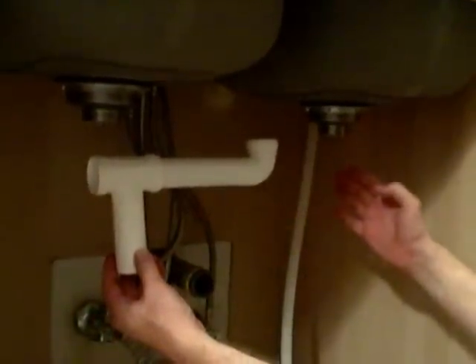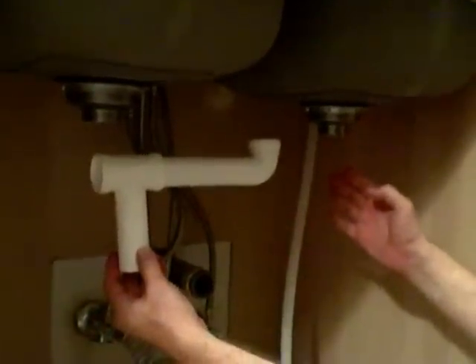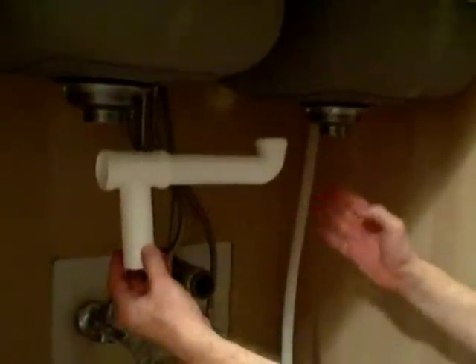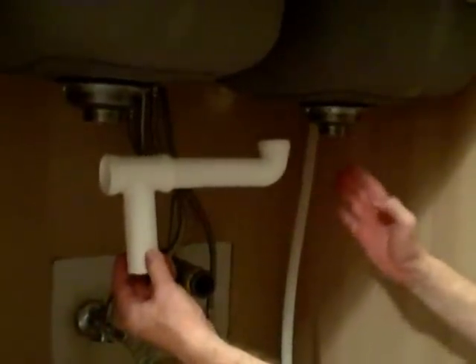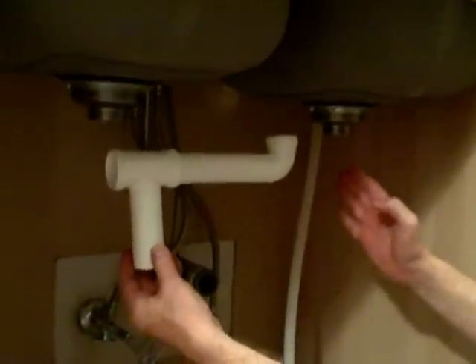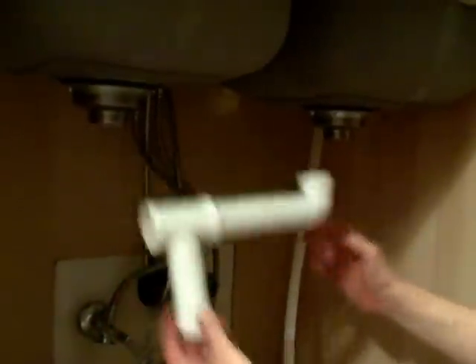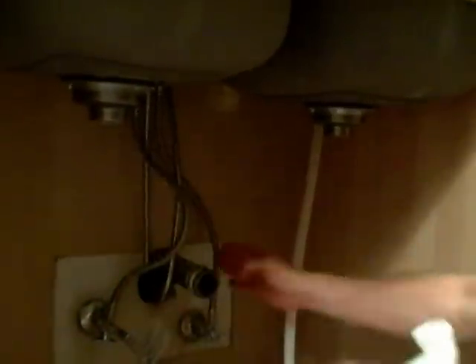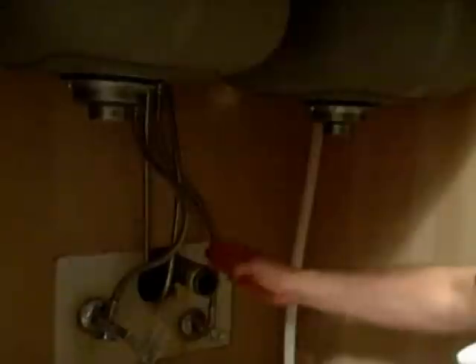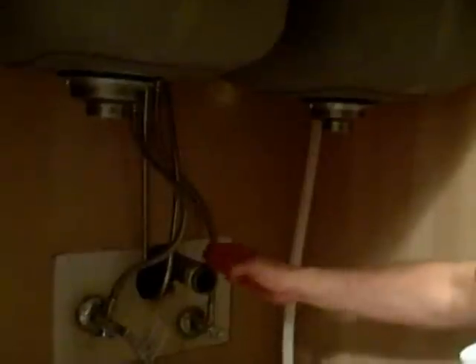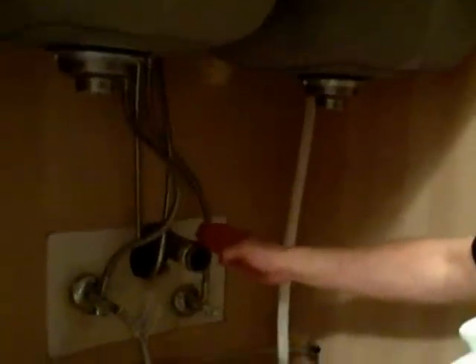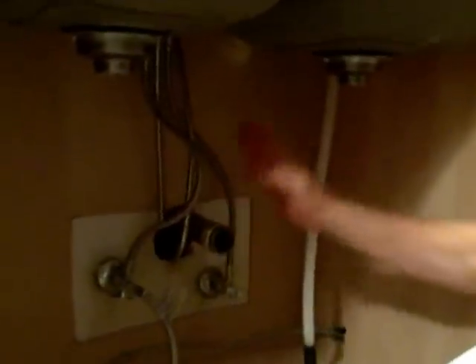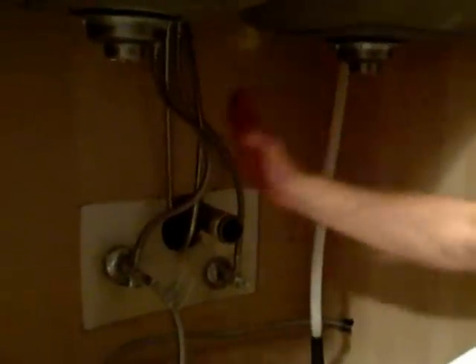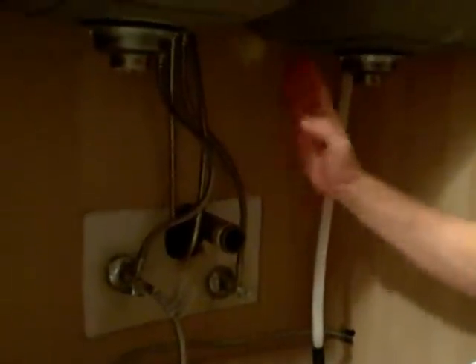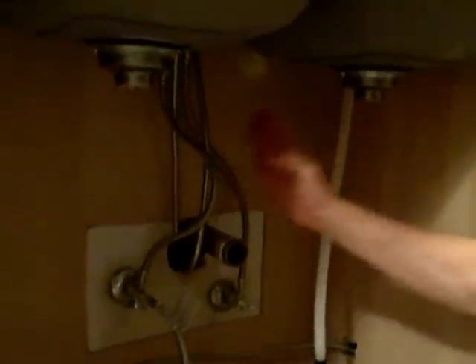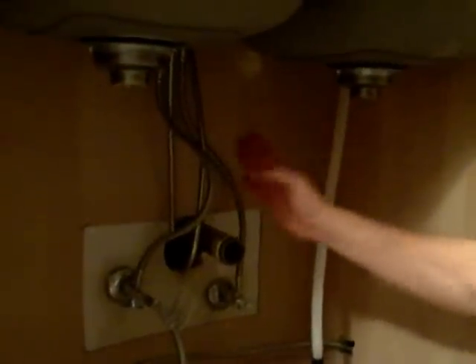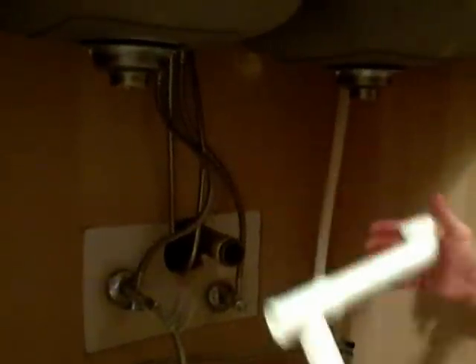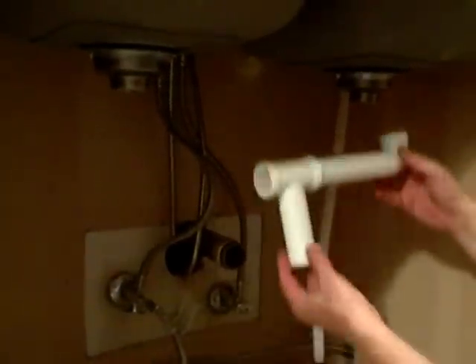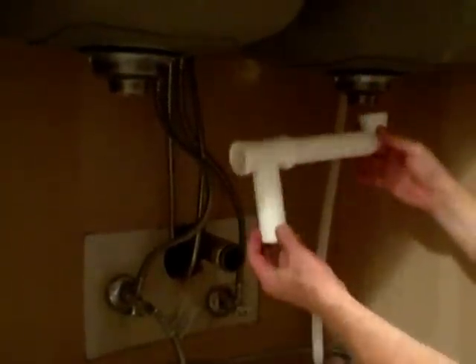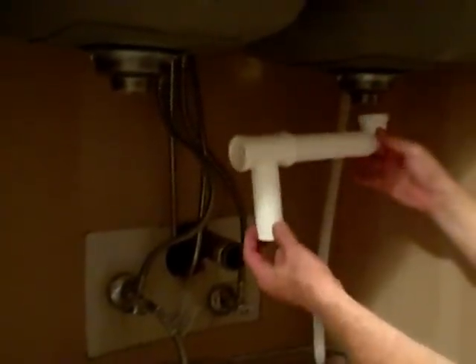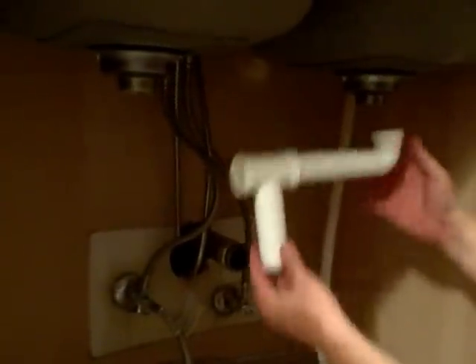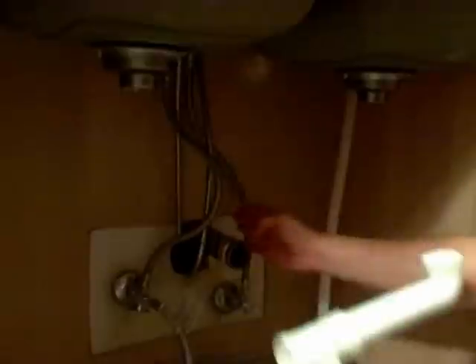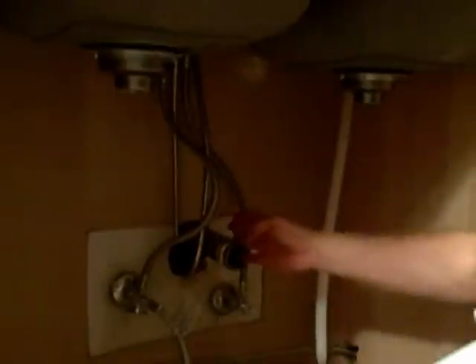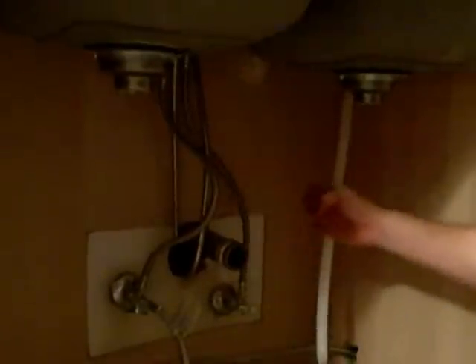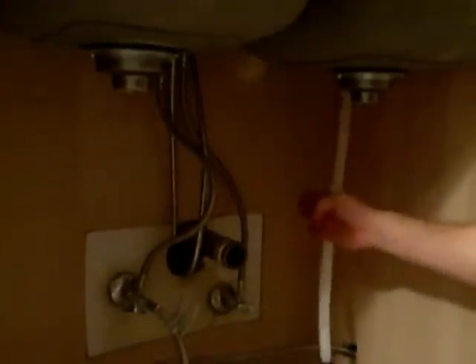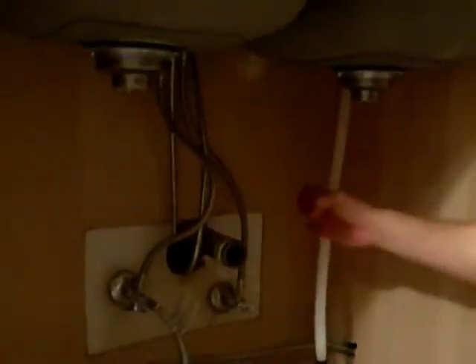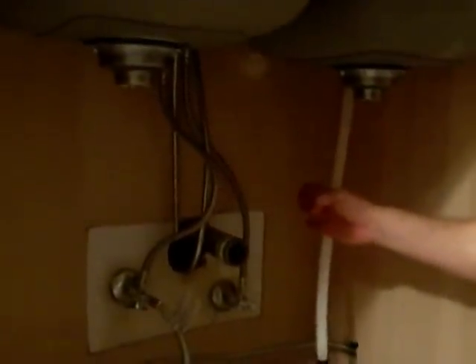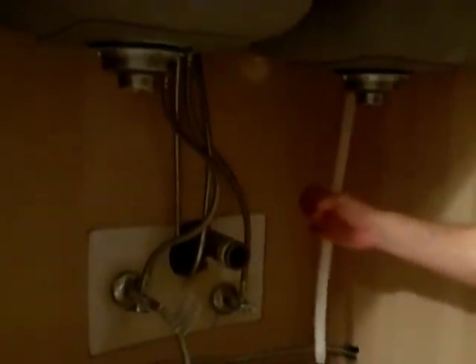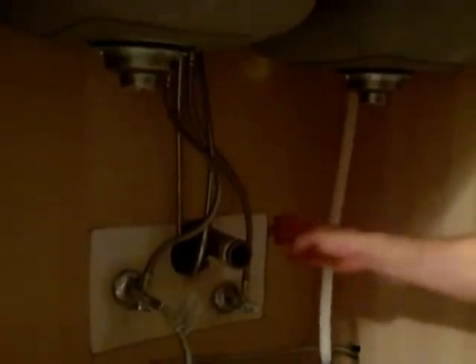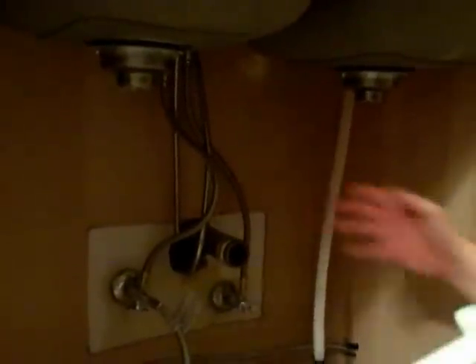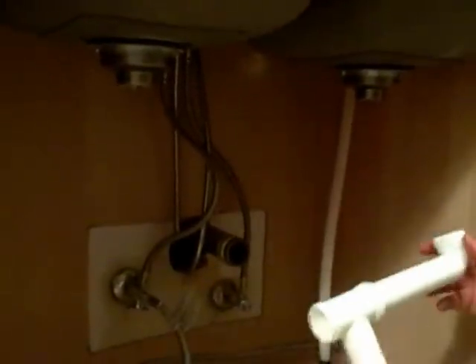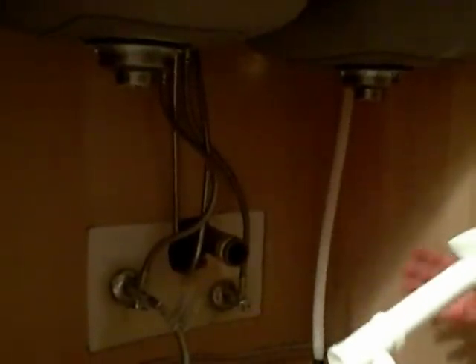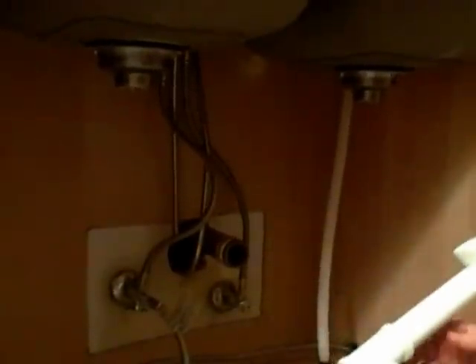What you want to consider is where your main drain is. If it's pretty much in the center, you want a center outlet. If this drain pipe were off to one side, then you would want an end outlet.